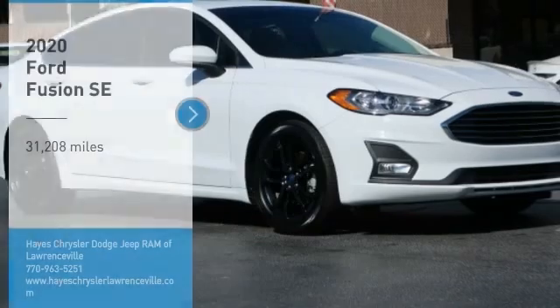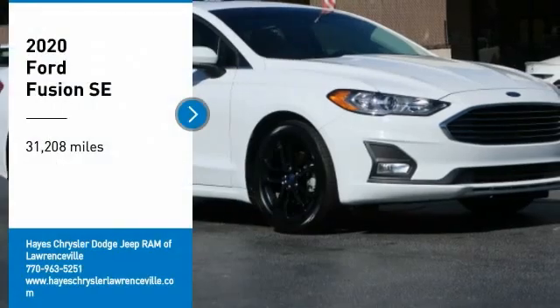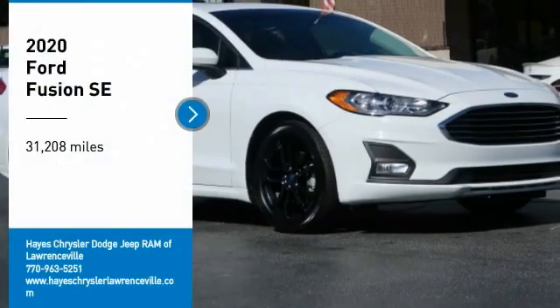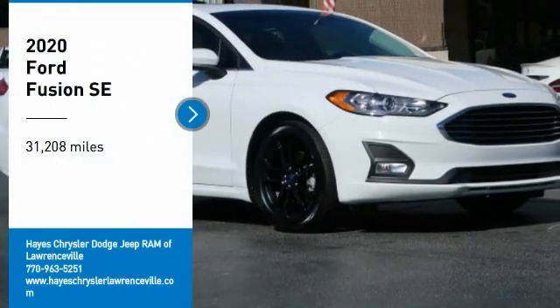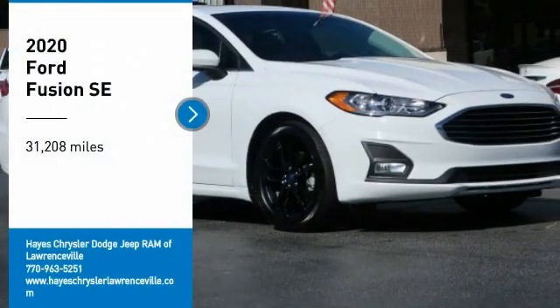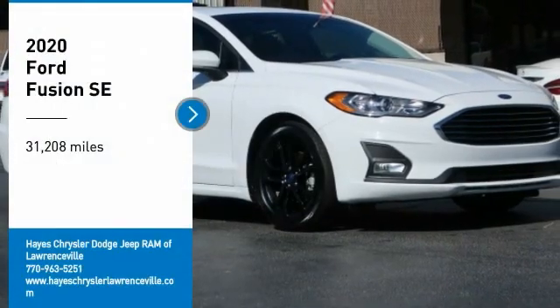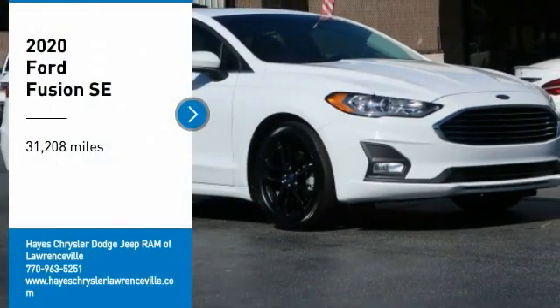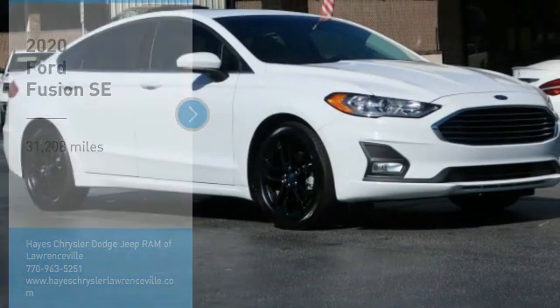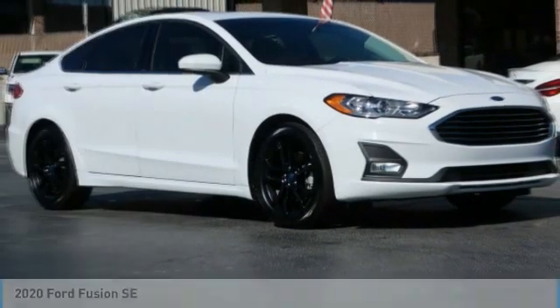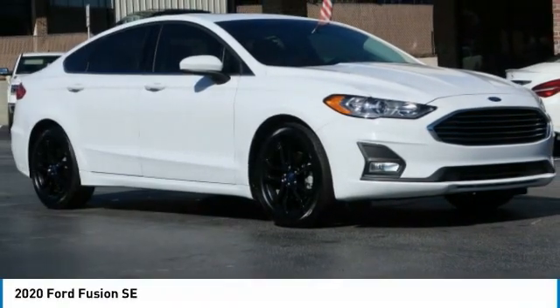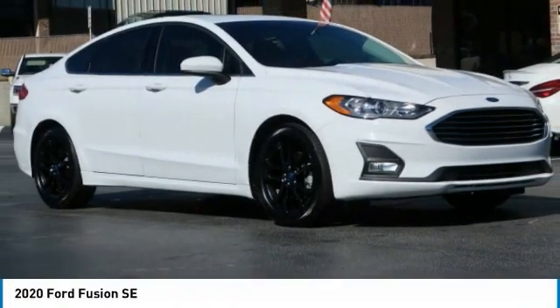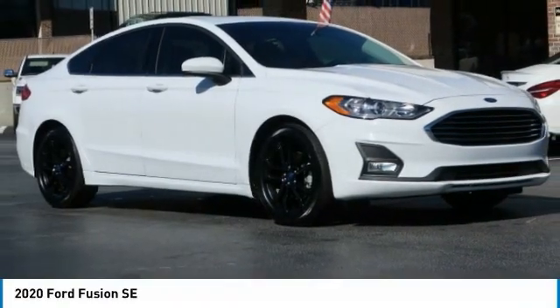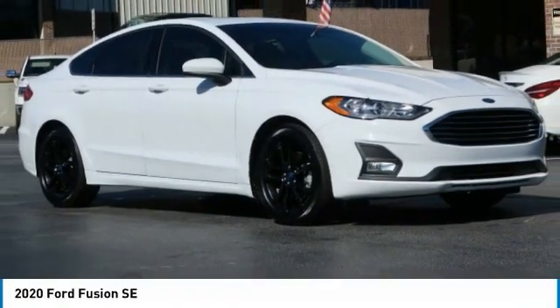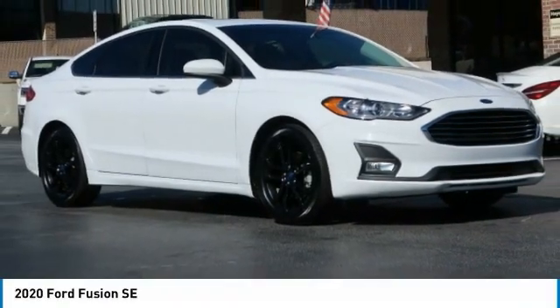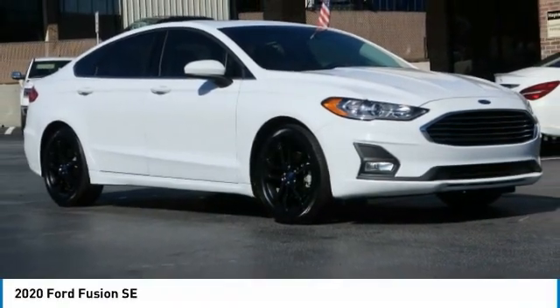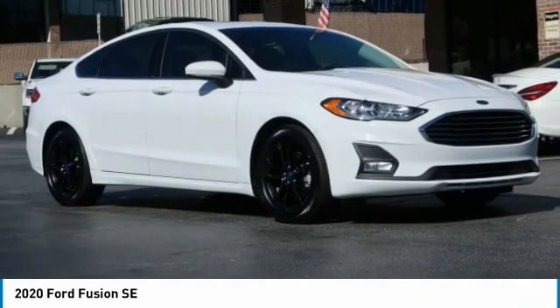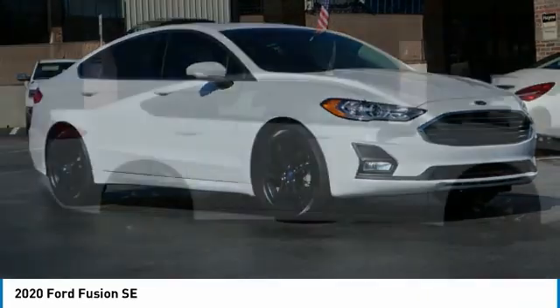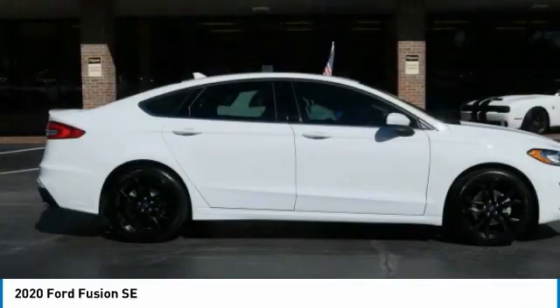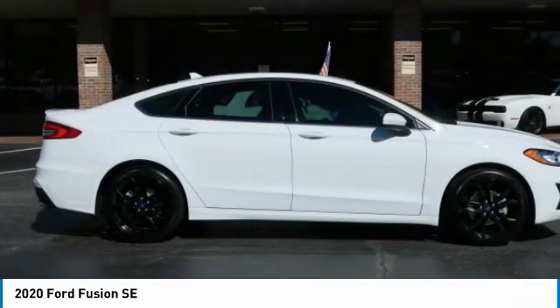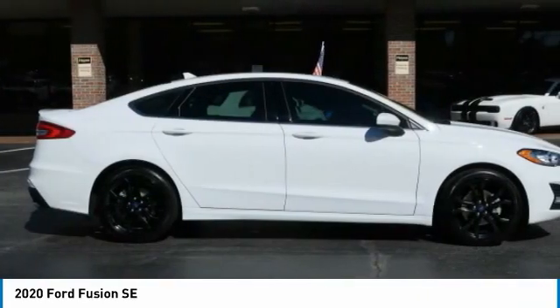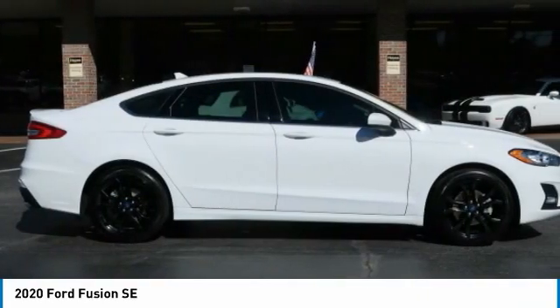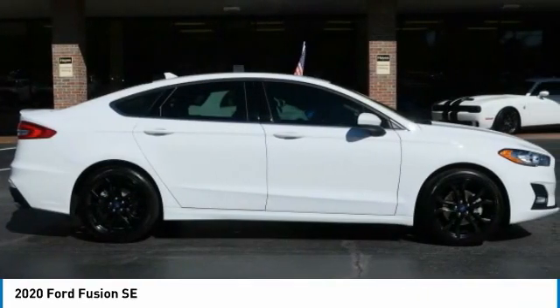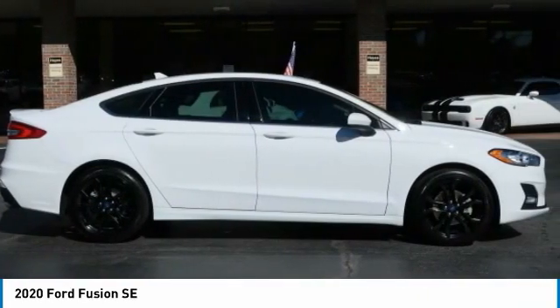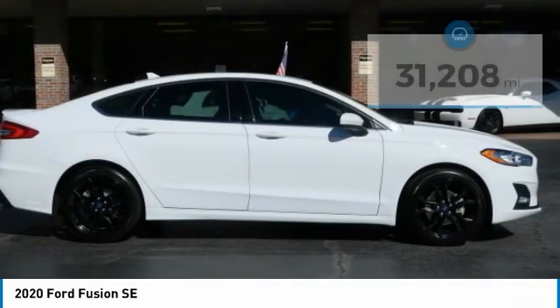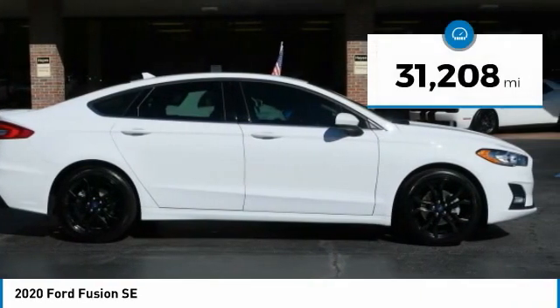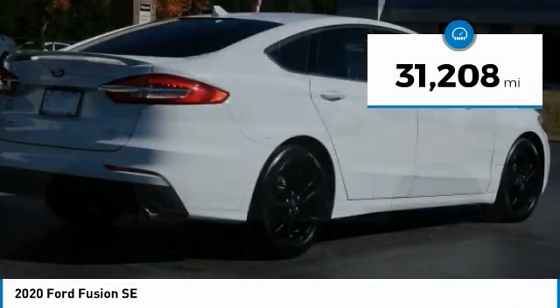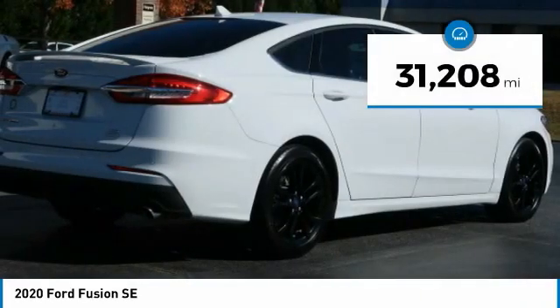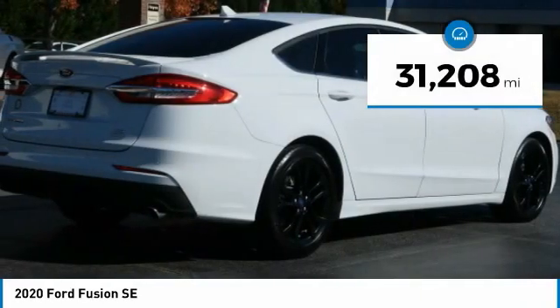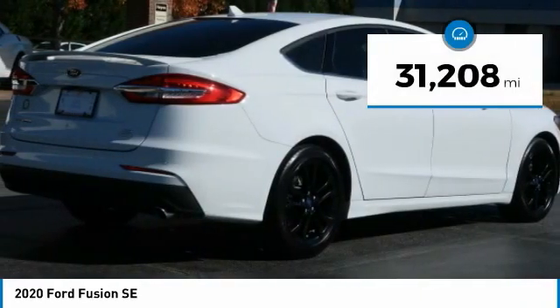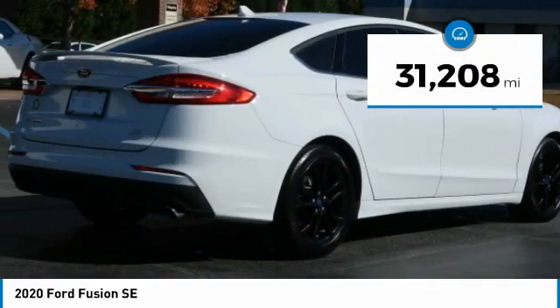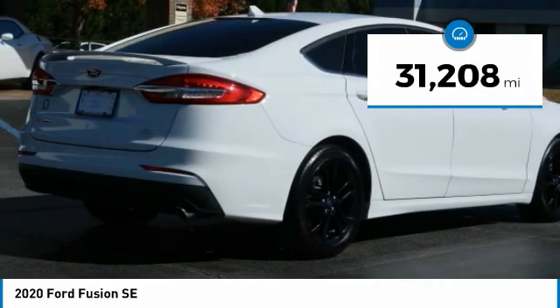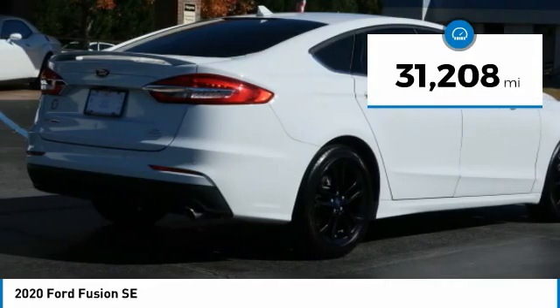Come test drive the 2020 Fusion. You can have both impressive power and great economy in a Fusion. This vehicle has less than 35,000 miles.